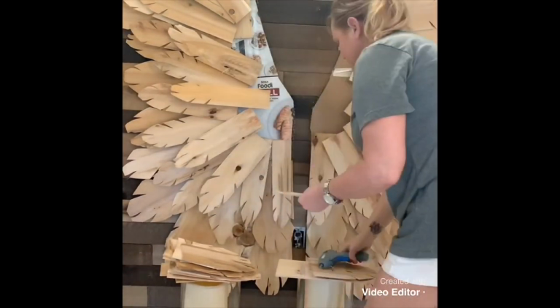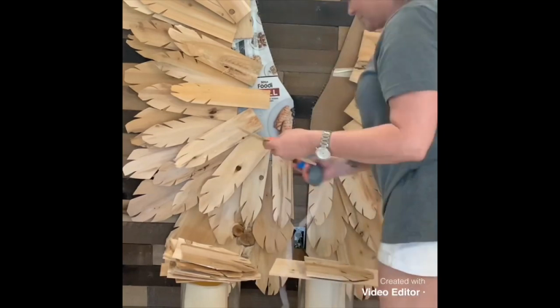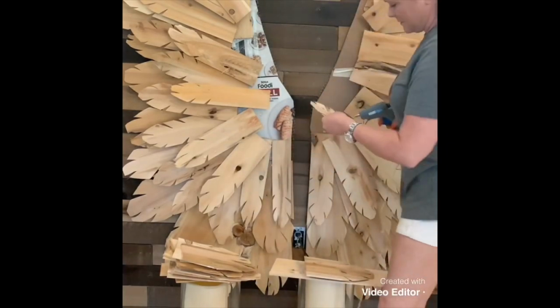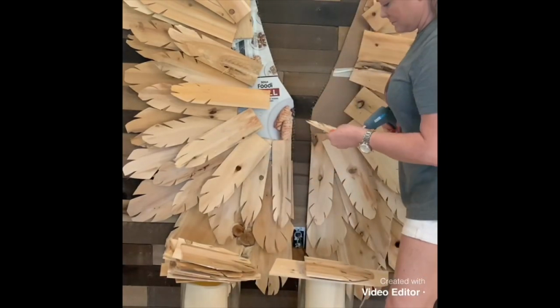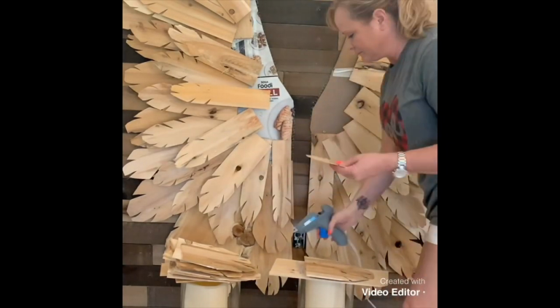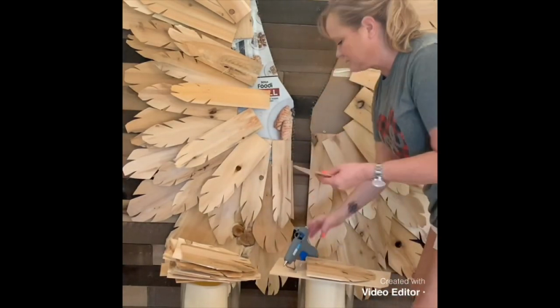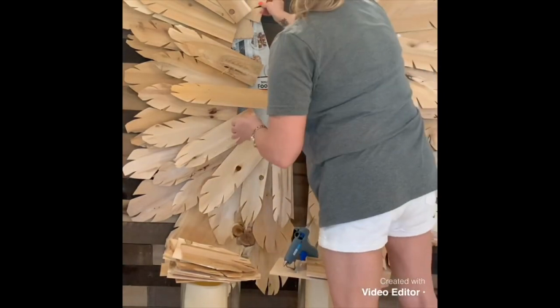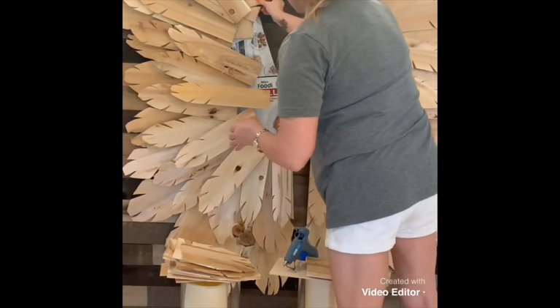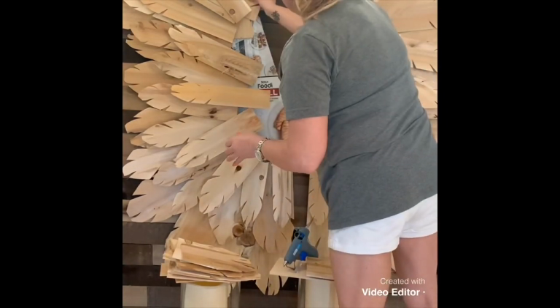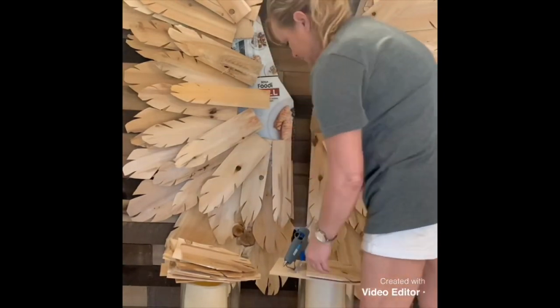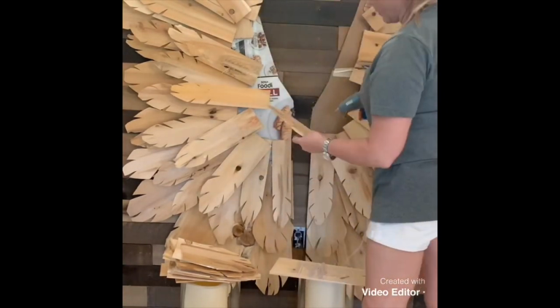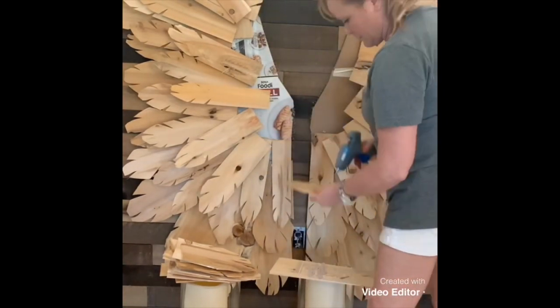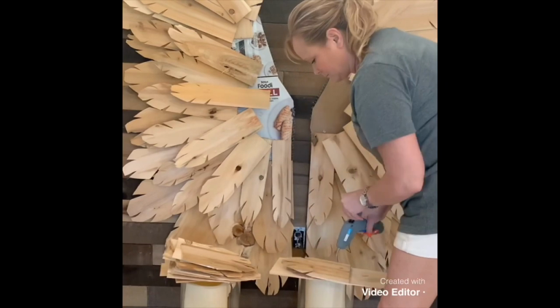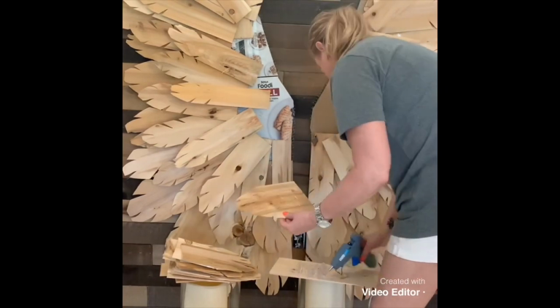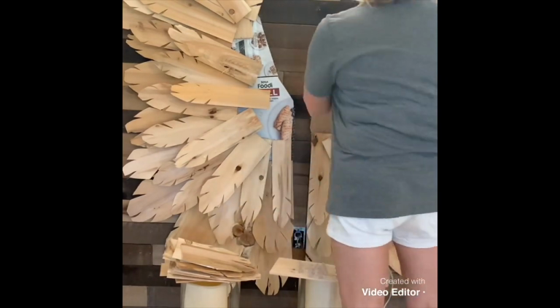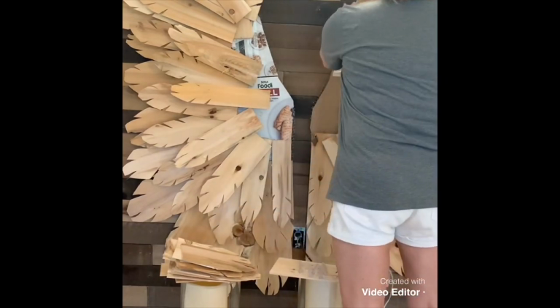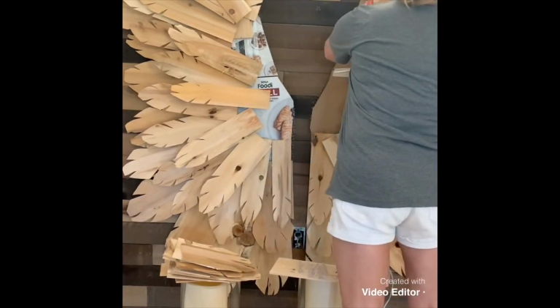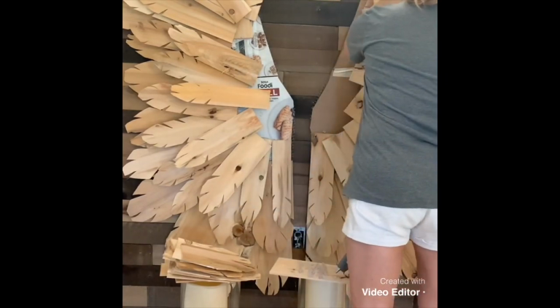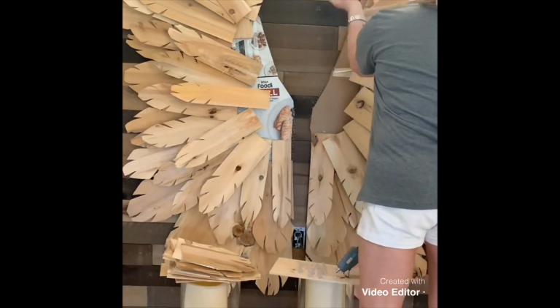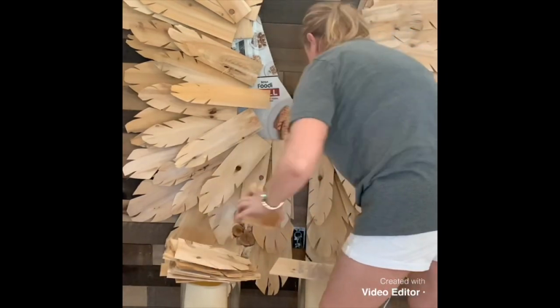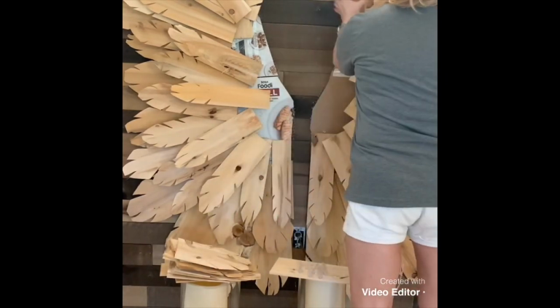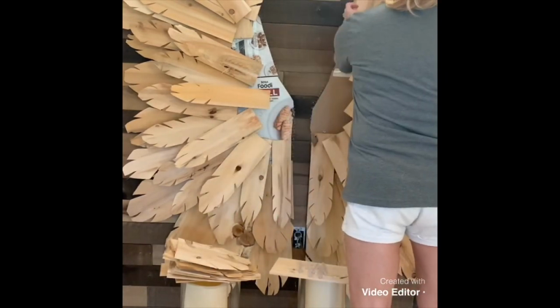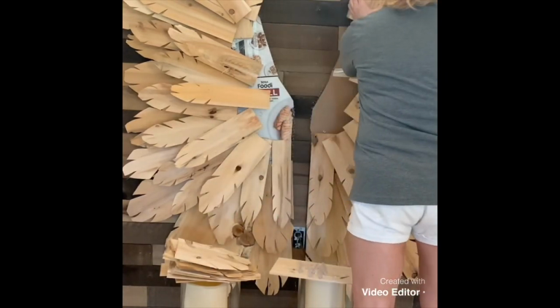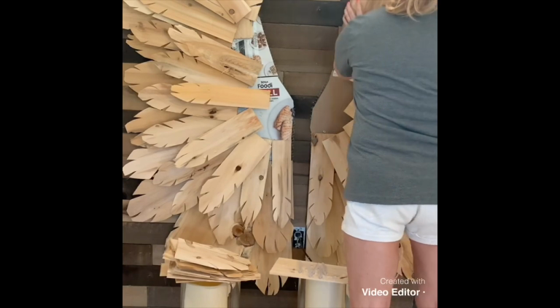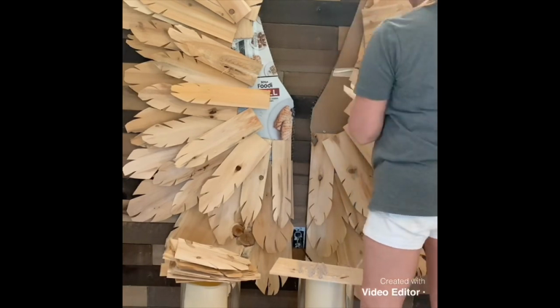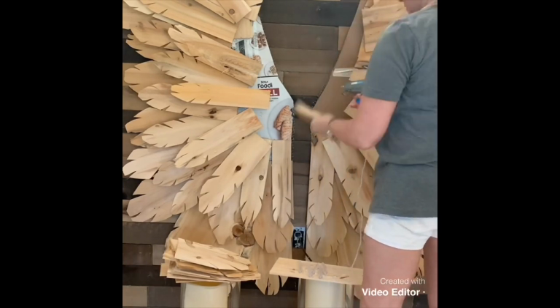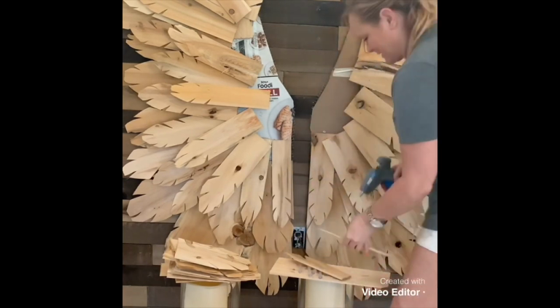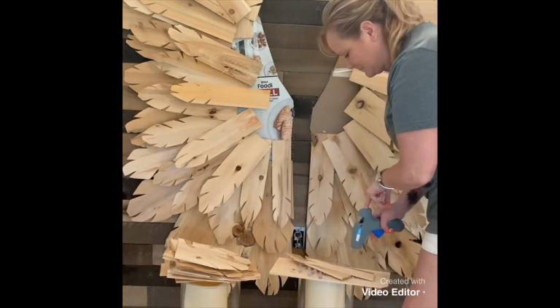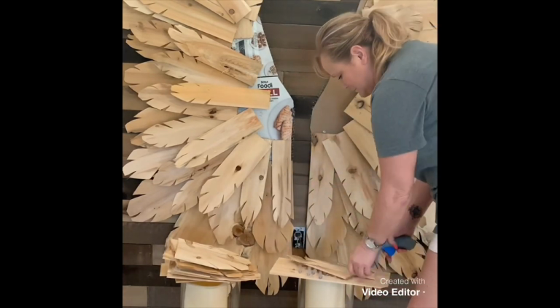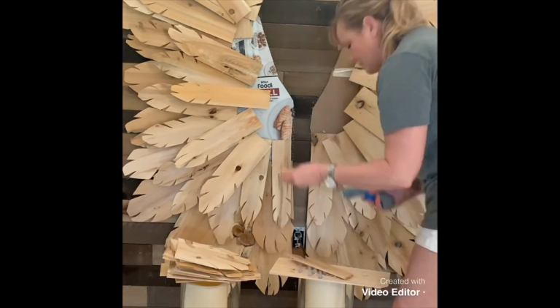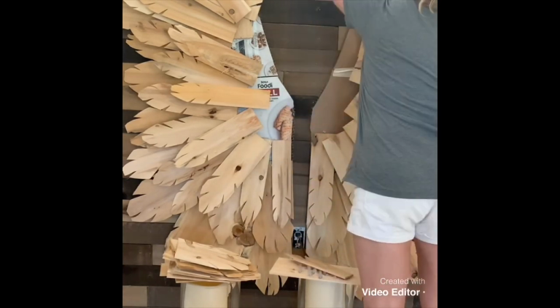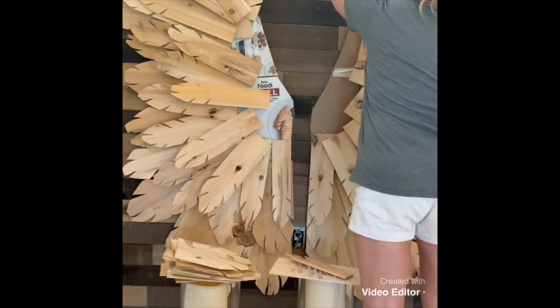Most of the feathers I left all one length, but the closer I got to the inside of the wings I actually had to cut the cedar shingles in half so they'd be shorter. That way I wouldn't have so much wood to work with — it just gets smaller and smaller towards the middle.